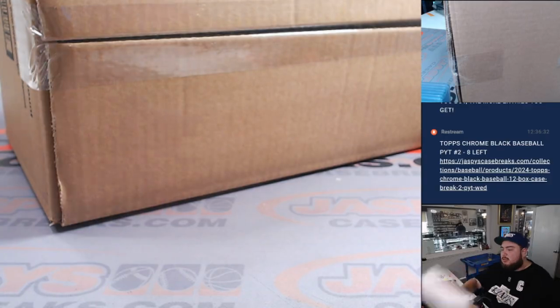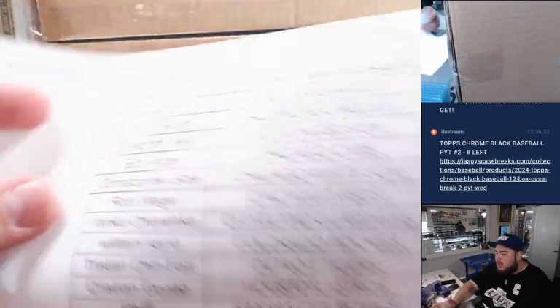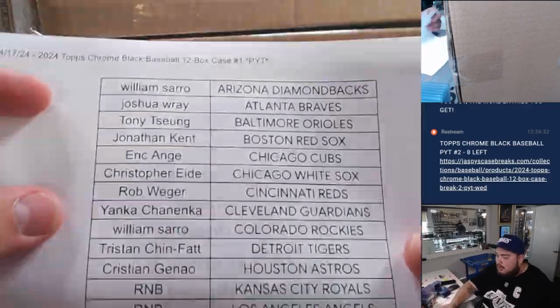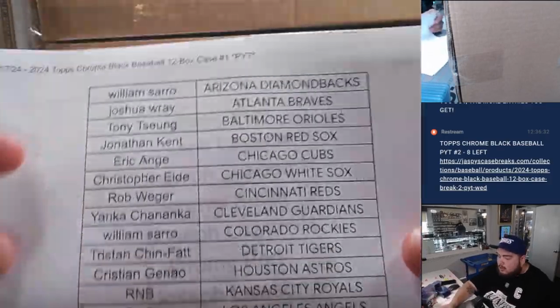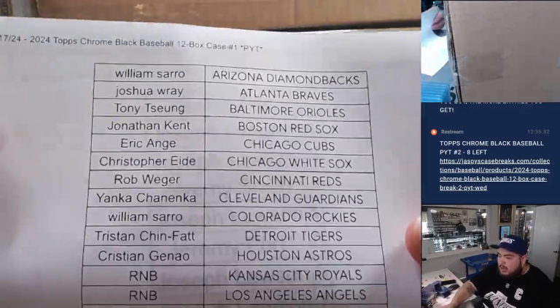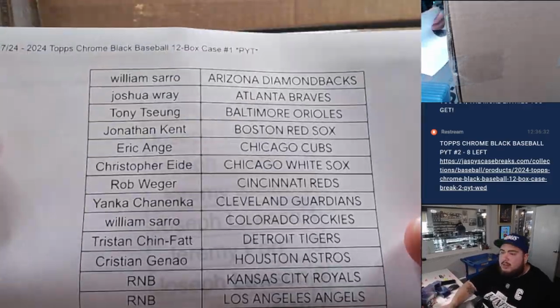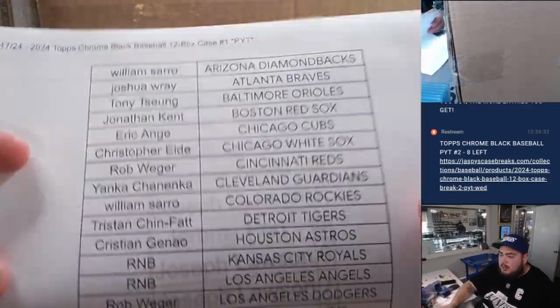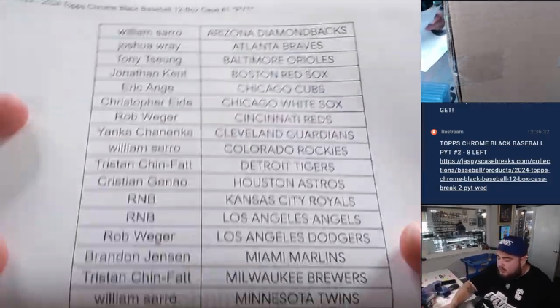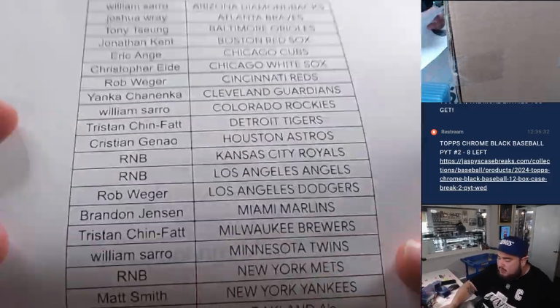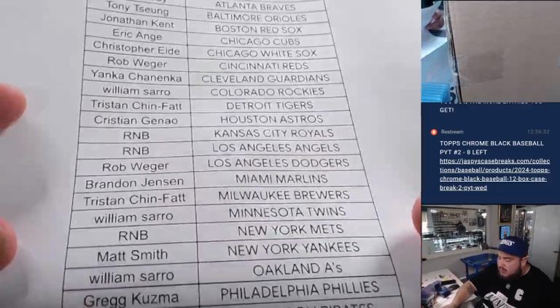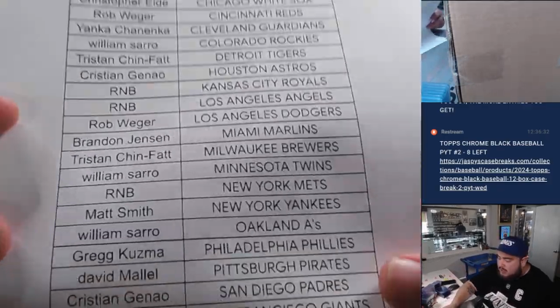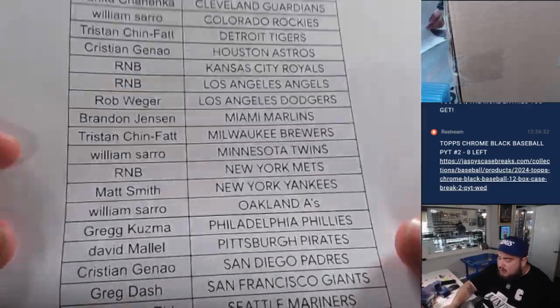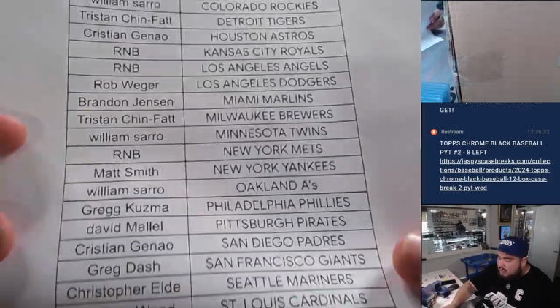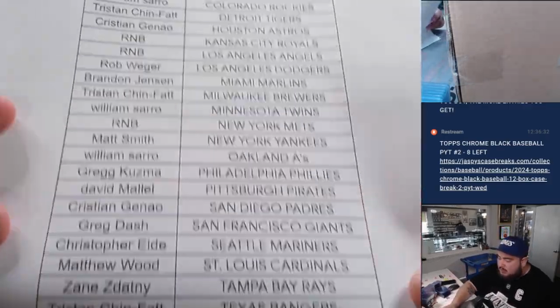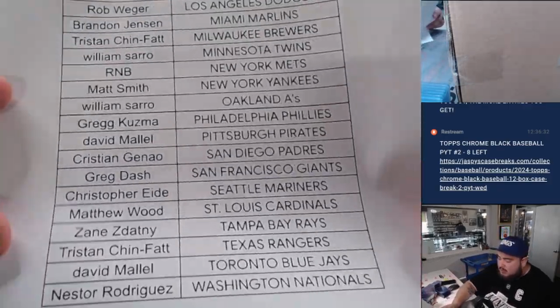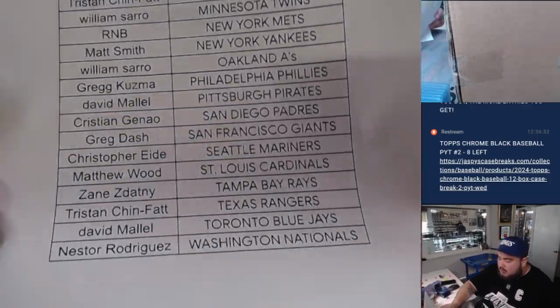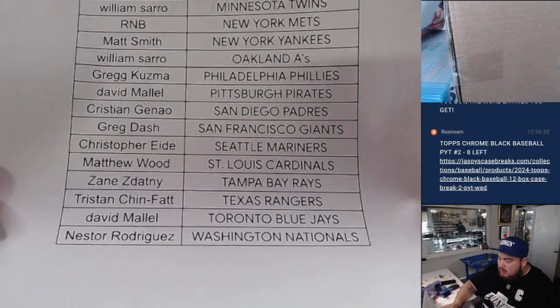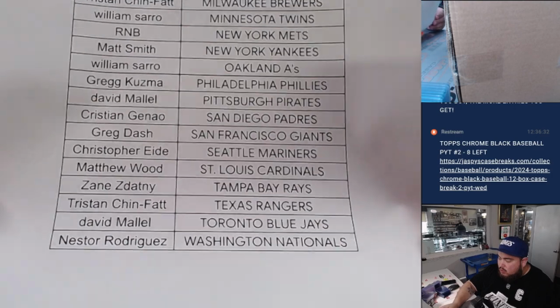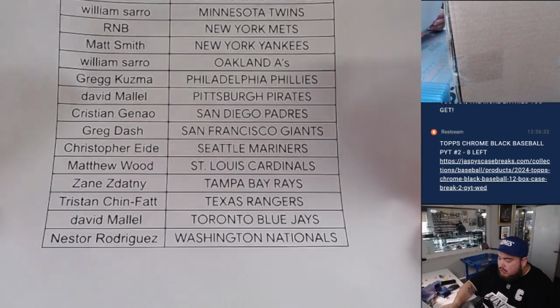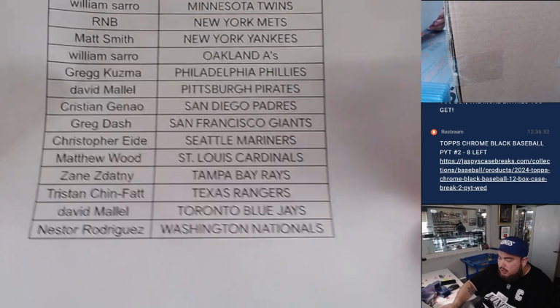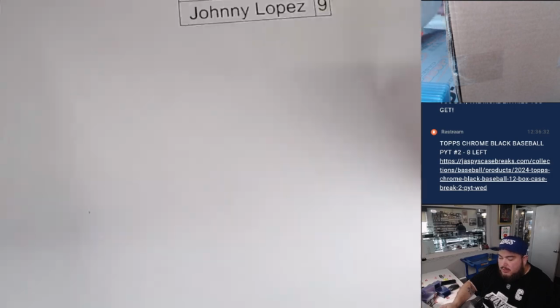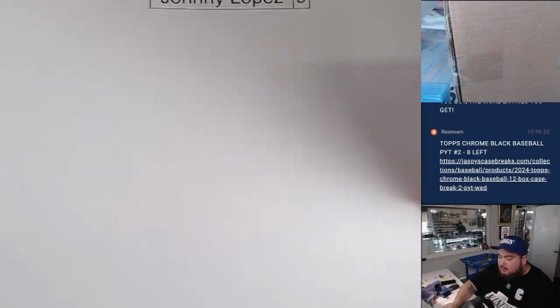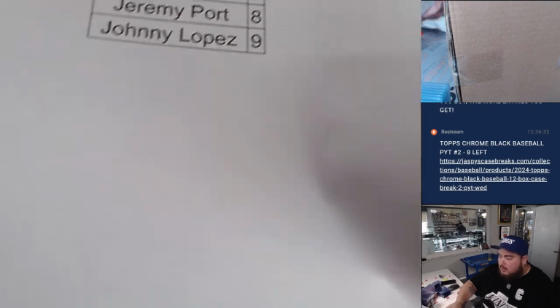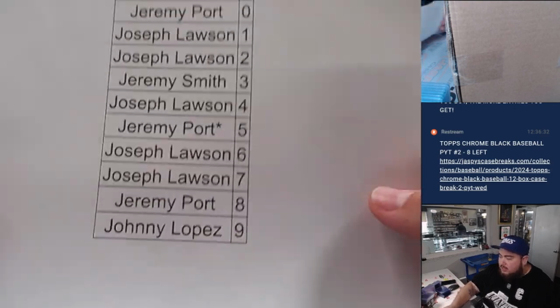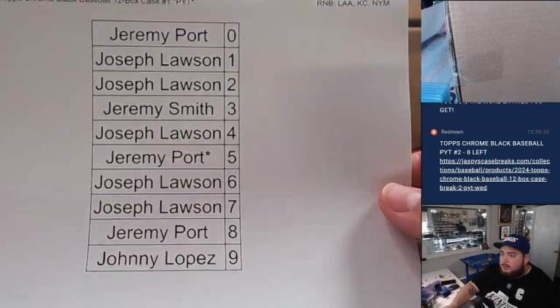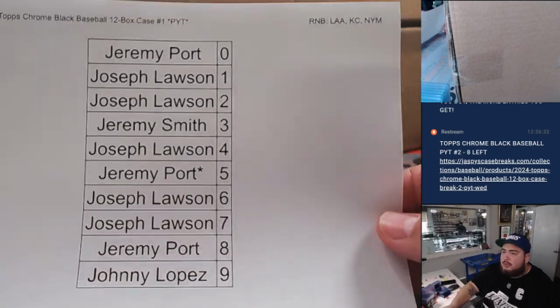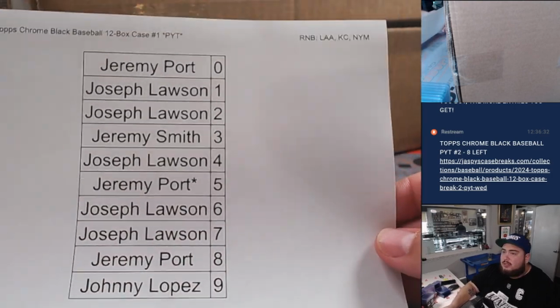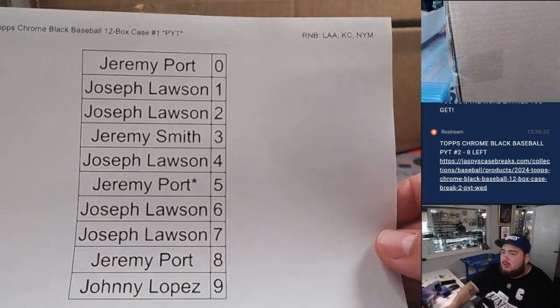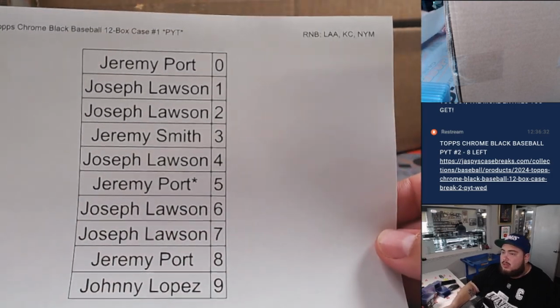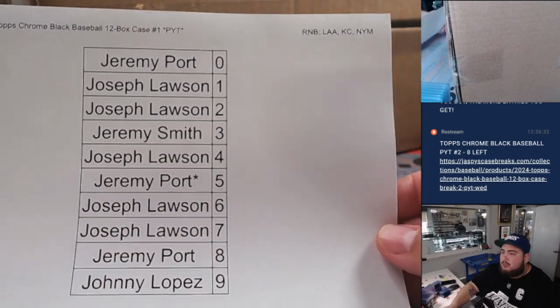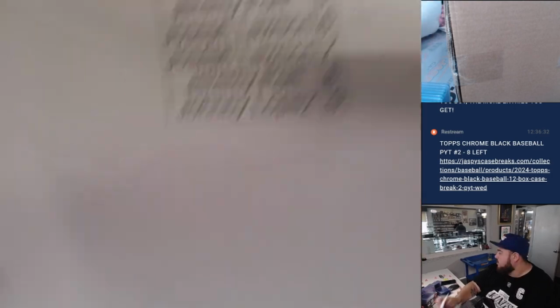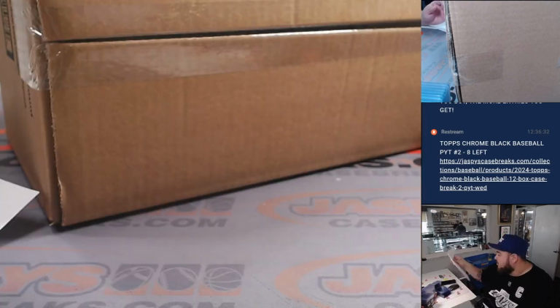So again, we had a pick your team here. Every team sold minus the R&B teams, which was just three. And there's the customer names with the R&B numbers.